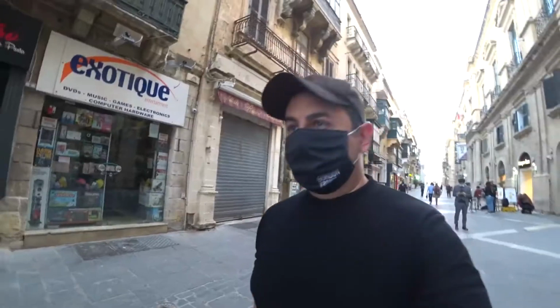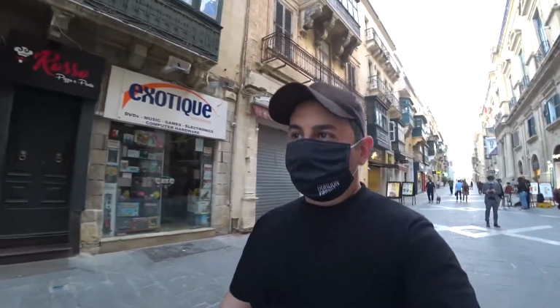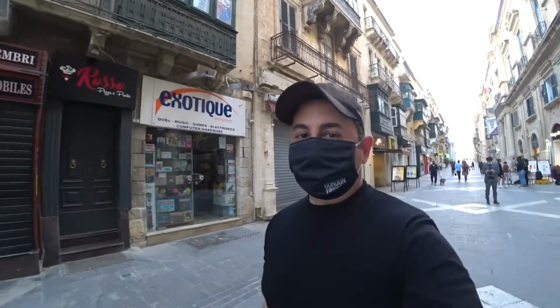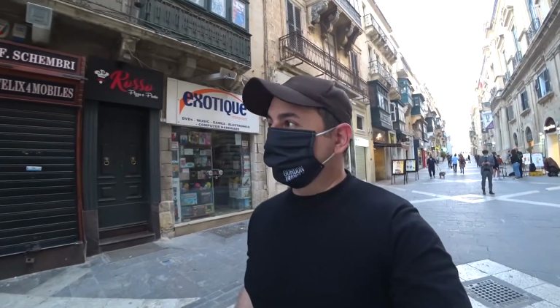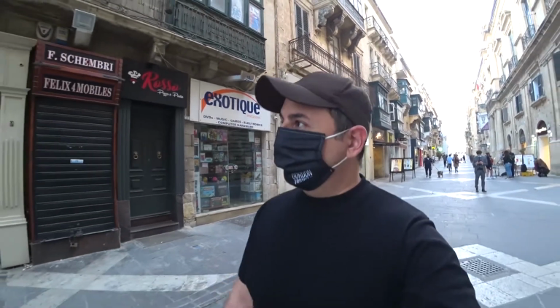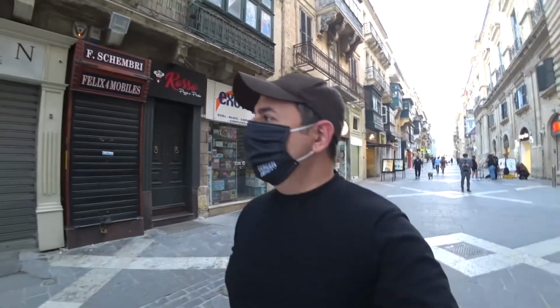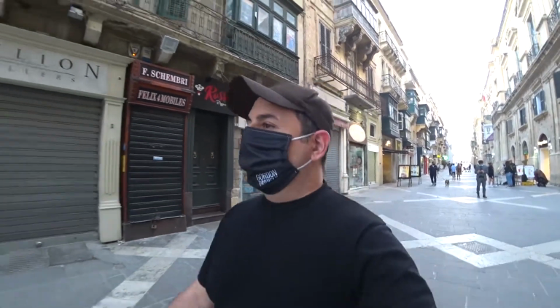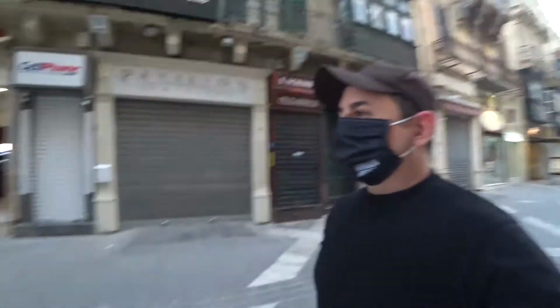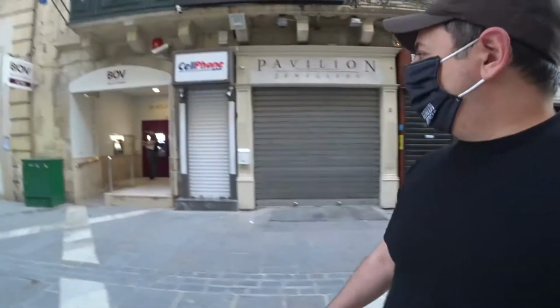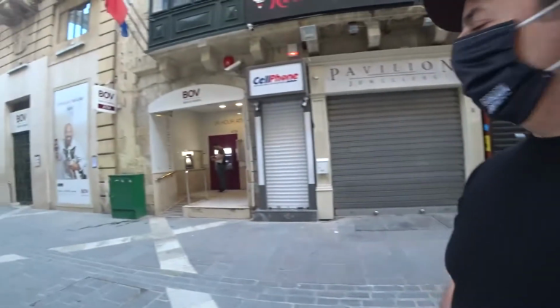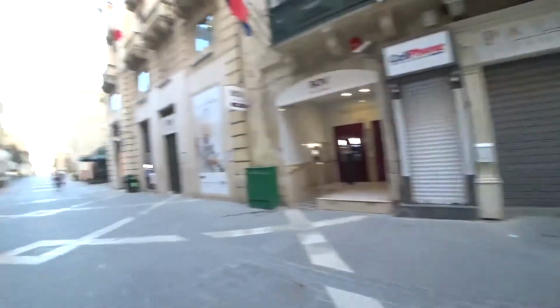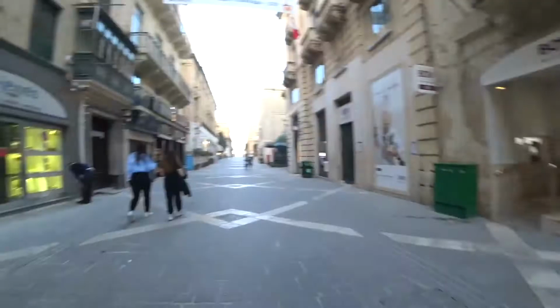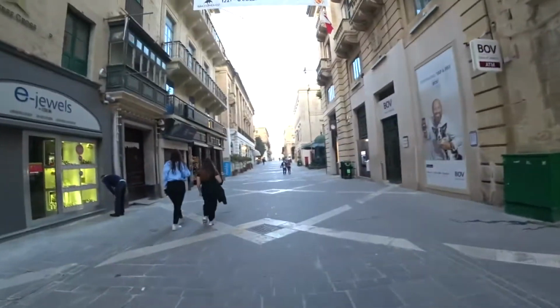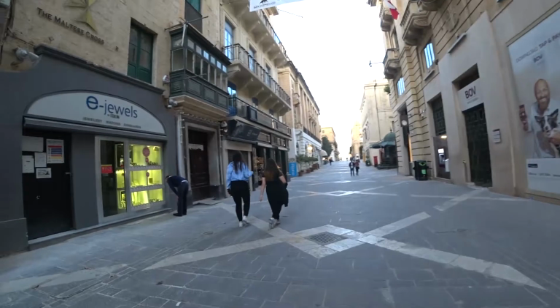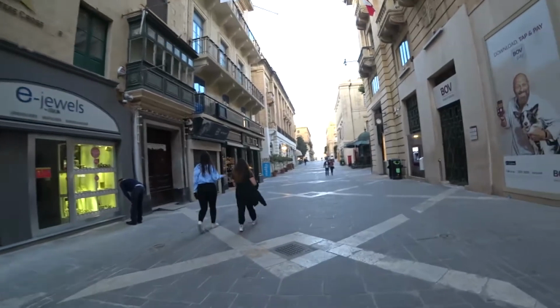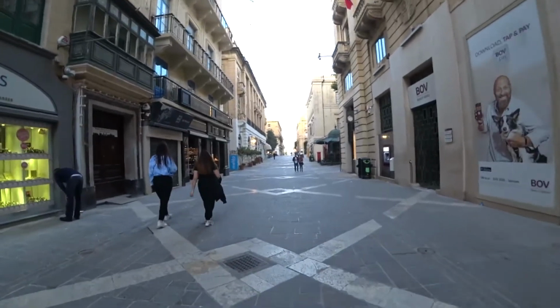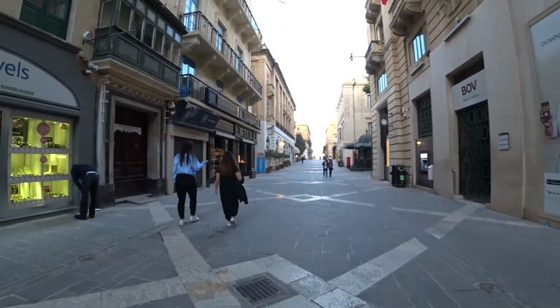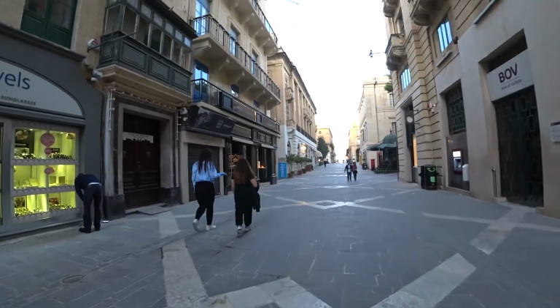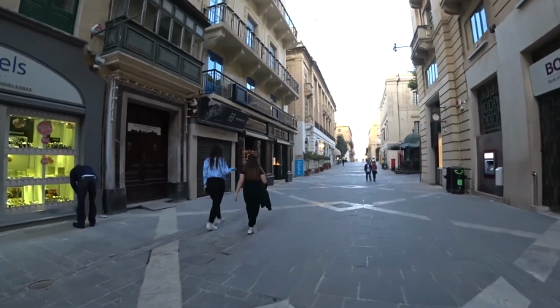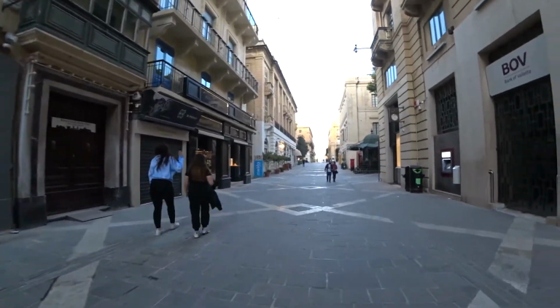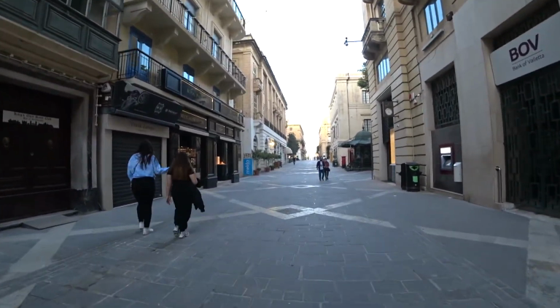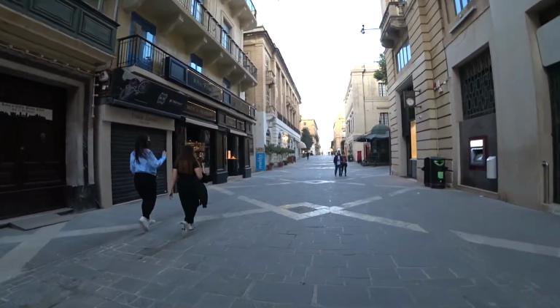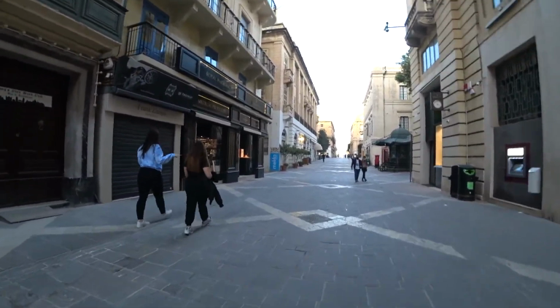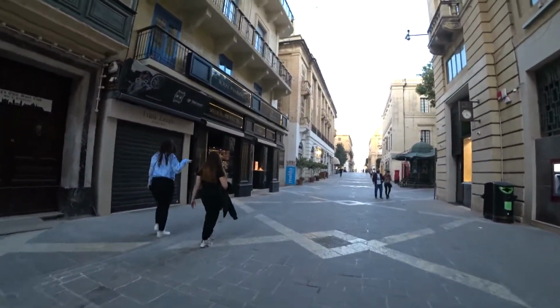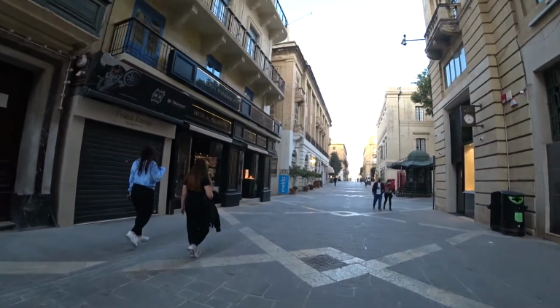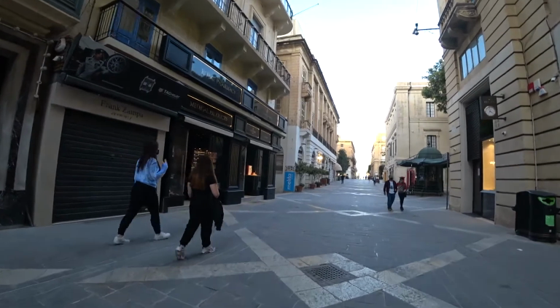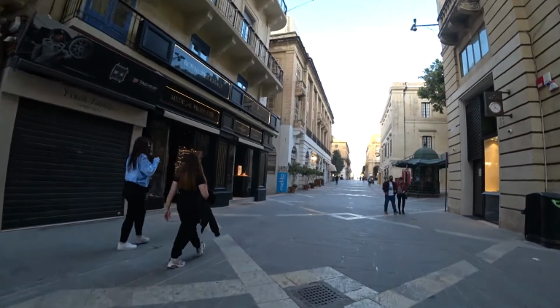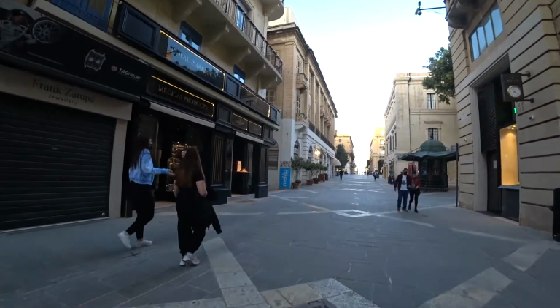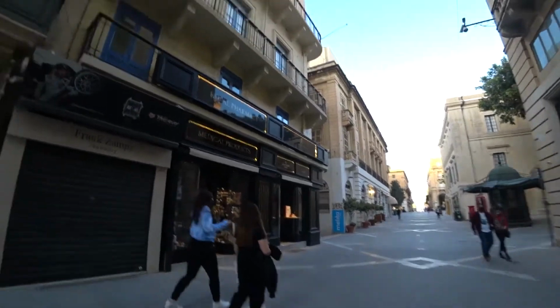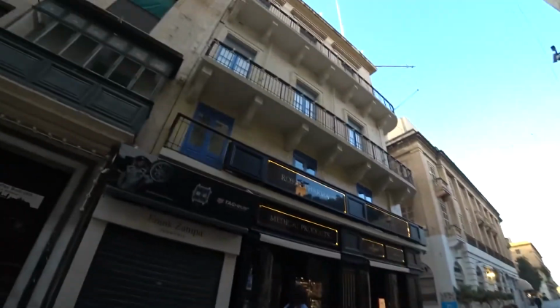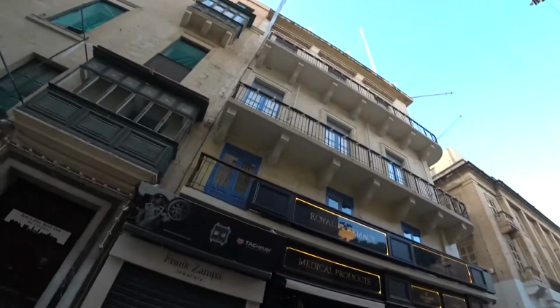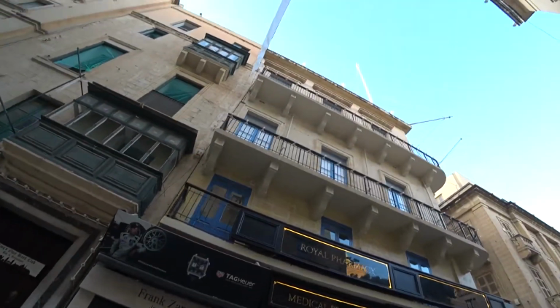McDonald's is open, but look — there's hardly anyone here, nobody at all. This is what it looks like in April 2021.